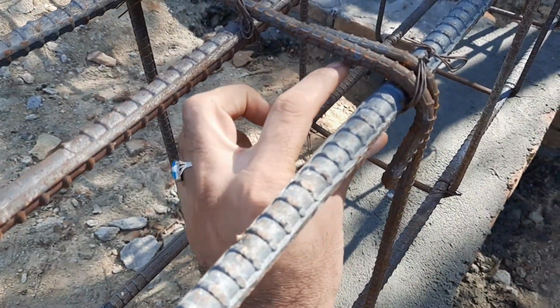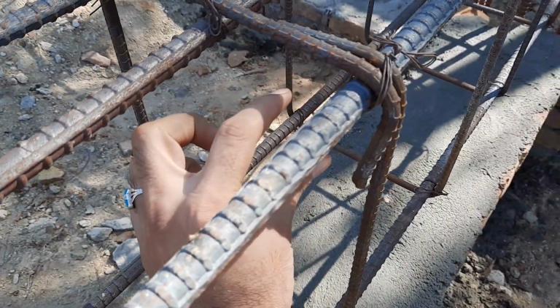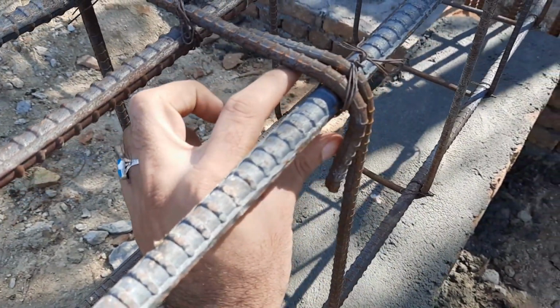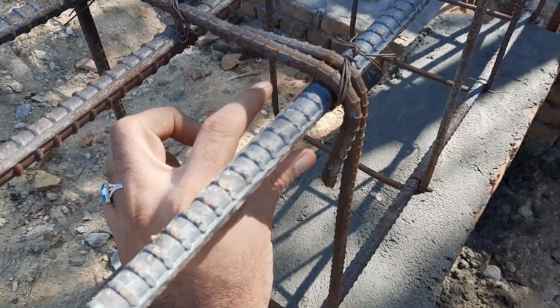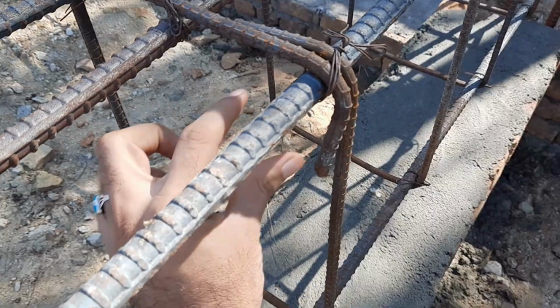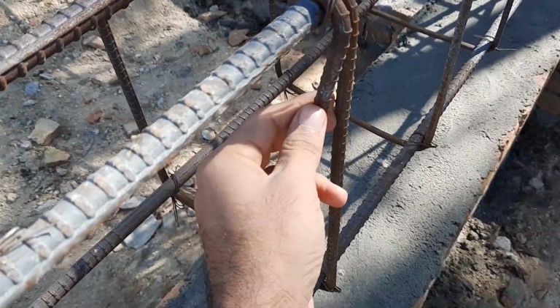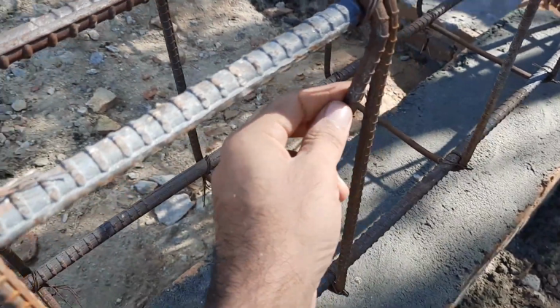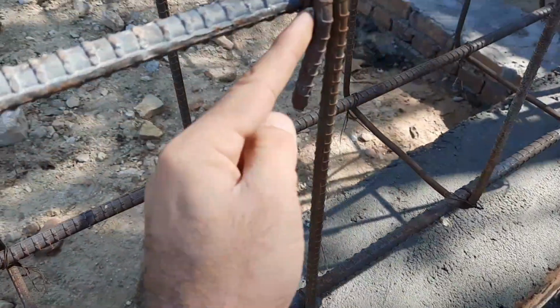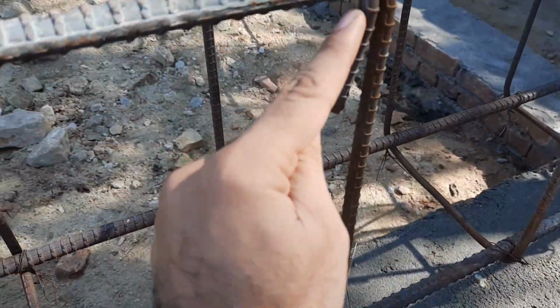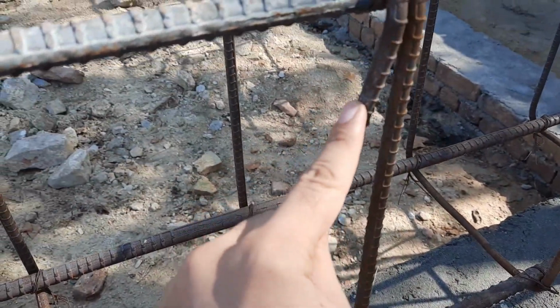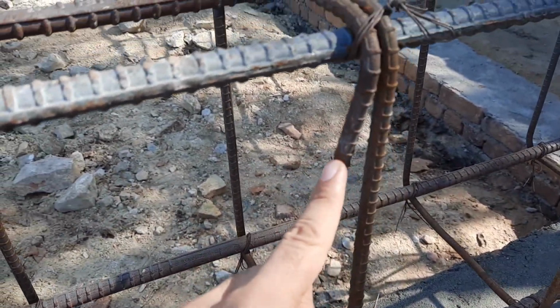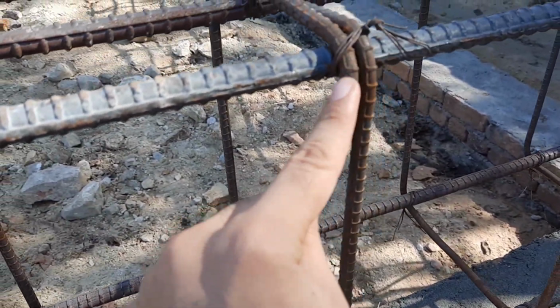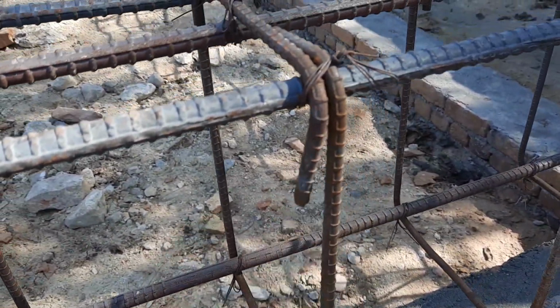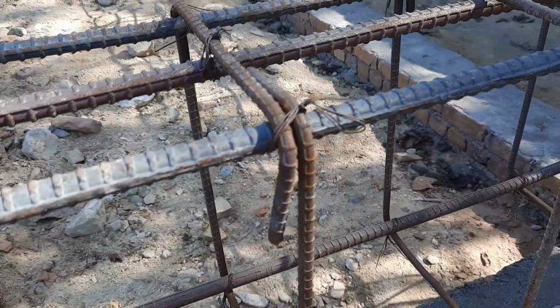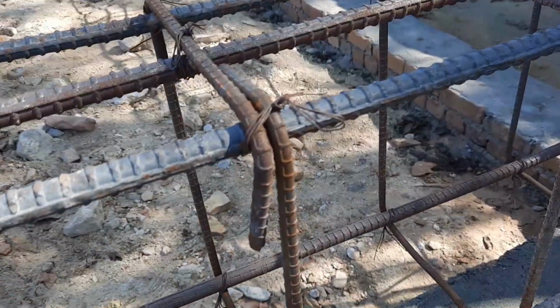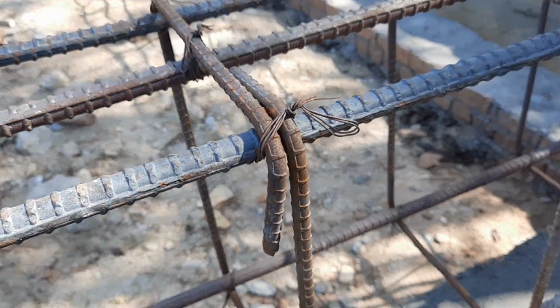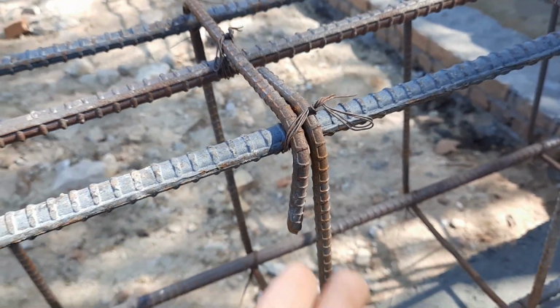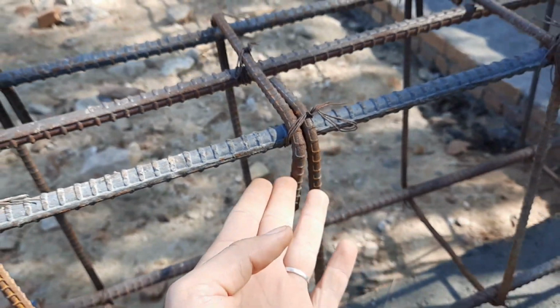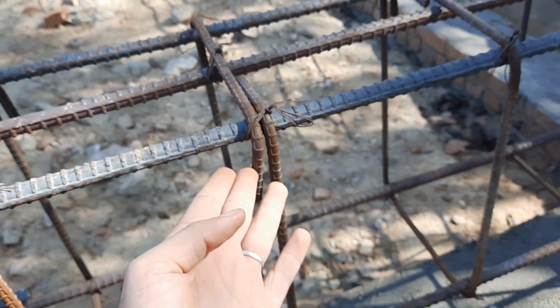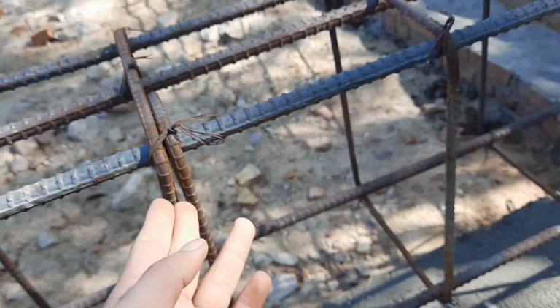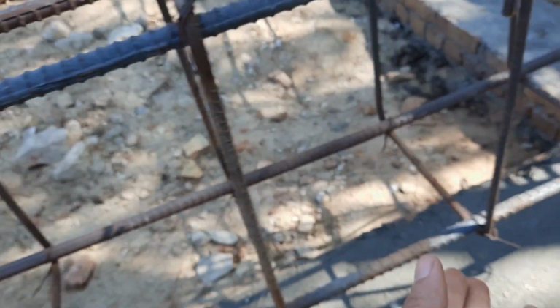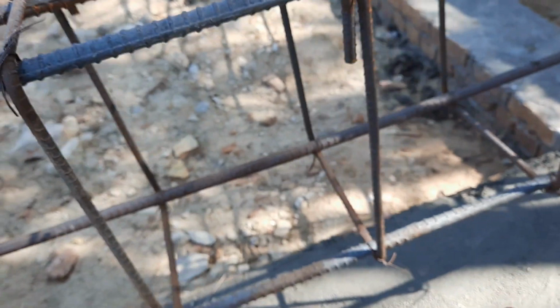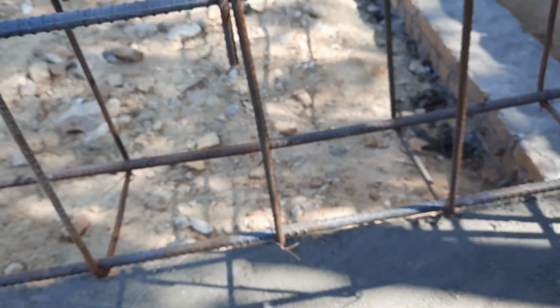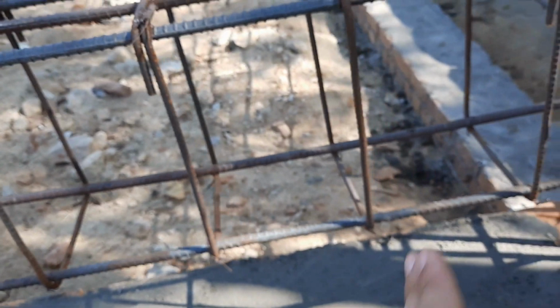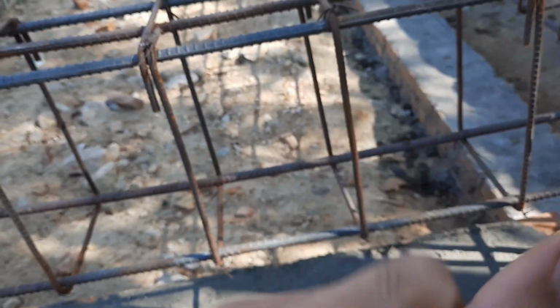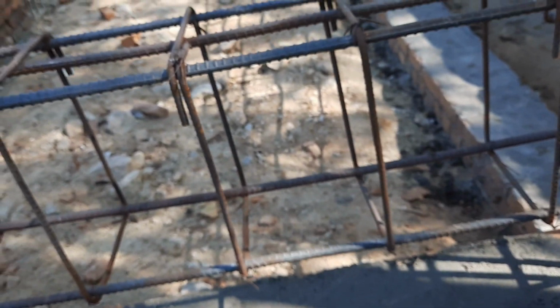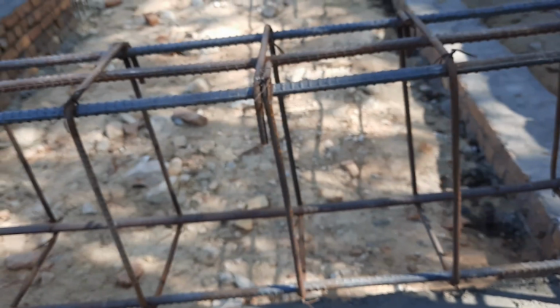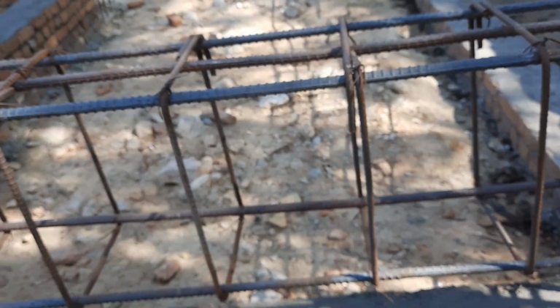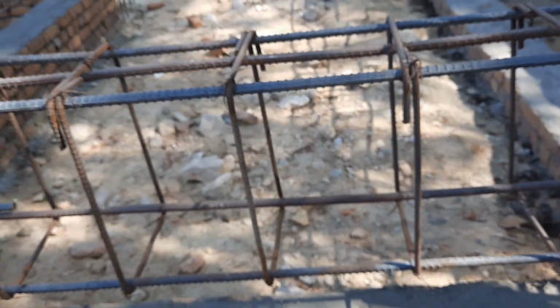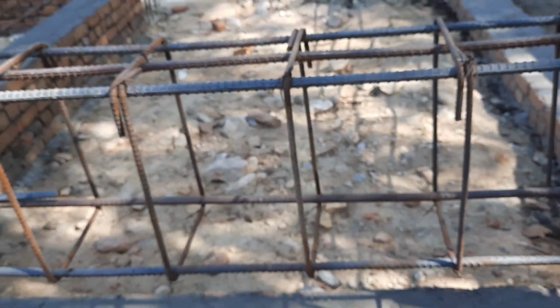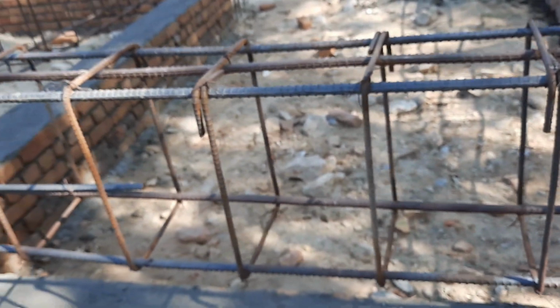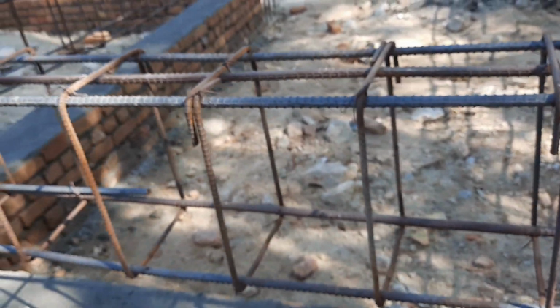You can see they provided hooks at 90 degrees, but they should be provided at 135 degrees. The length of the hooks should not be less than three inches for each hook, and the hooks should be provided alternately on opposite sides of each other.